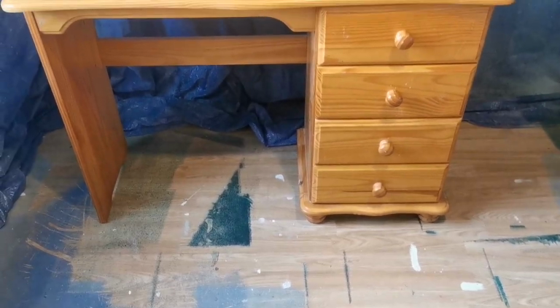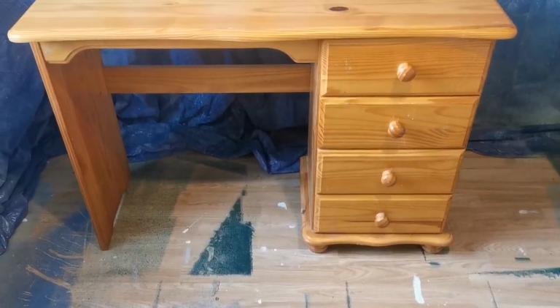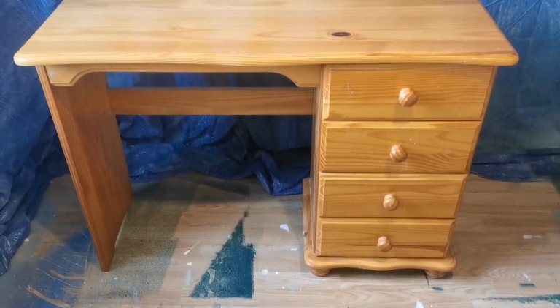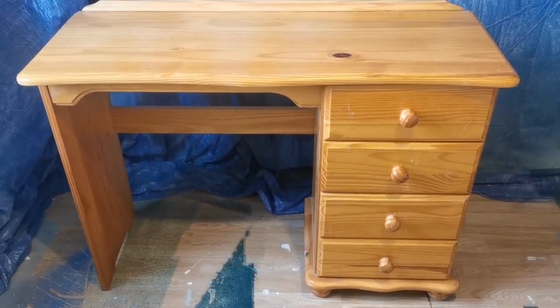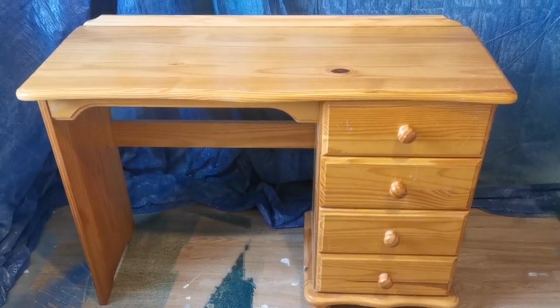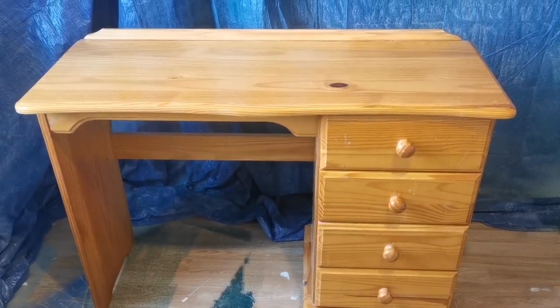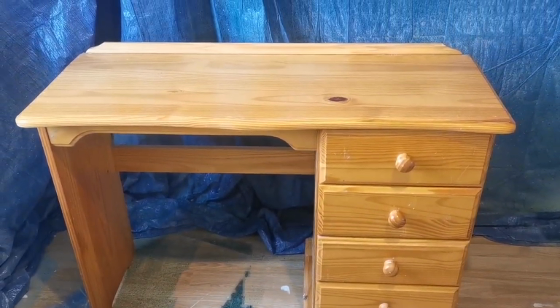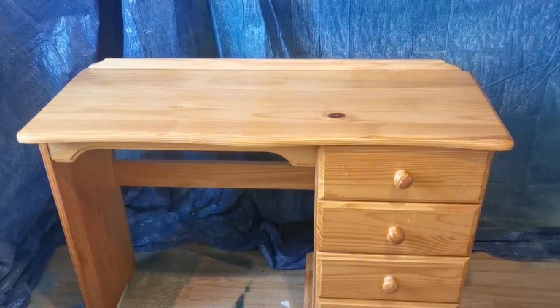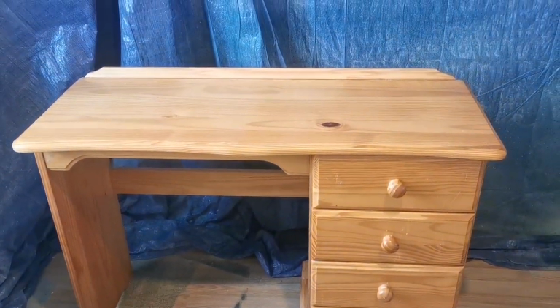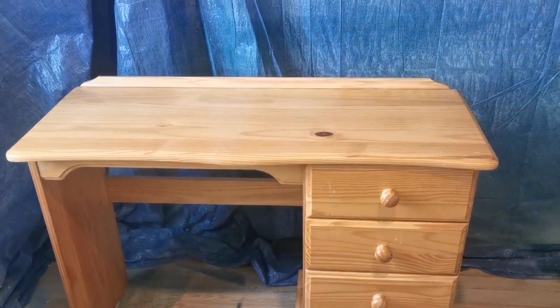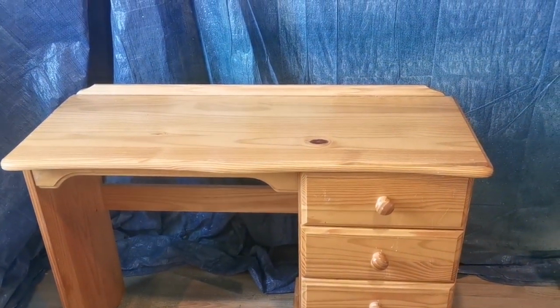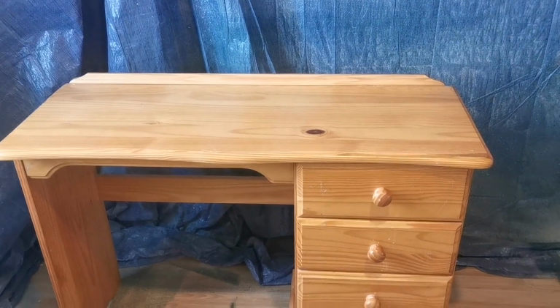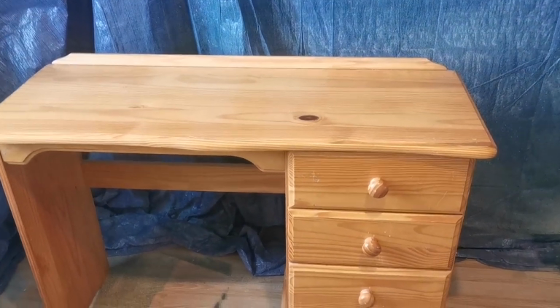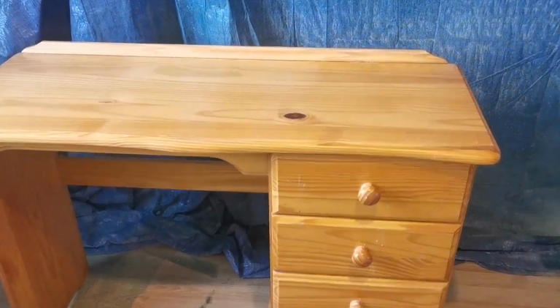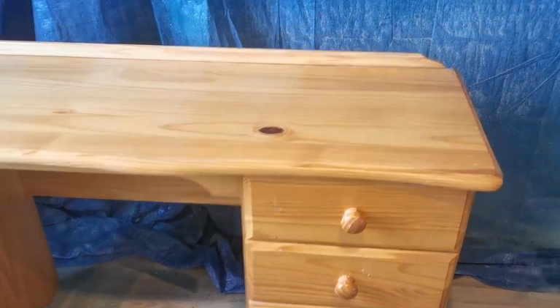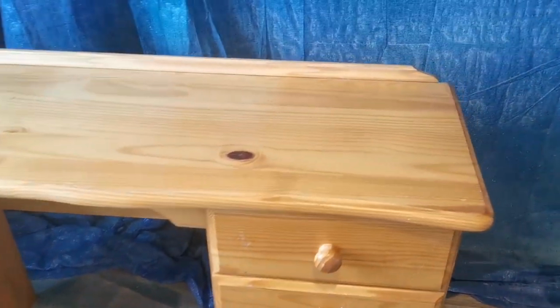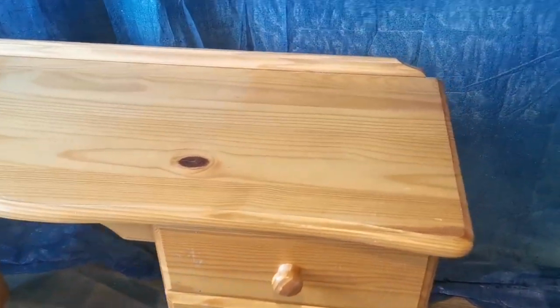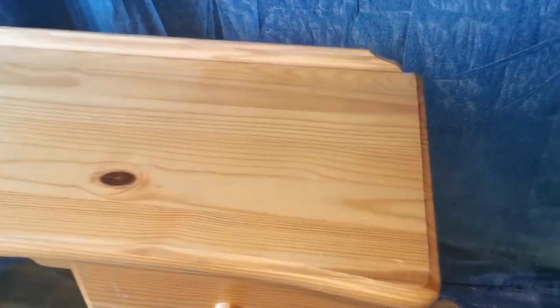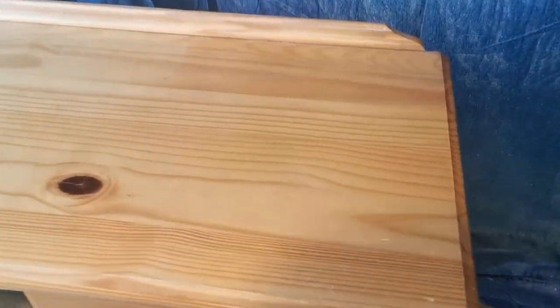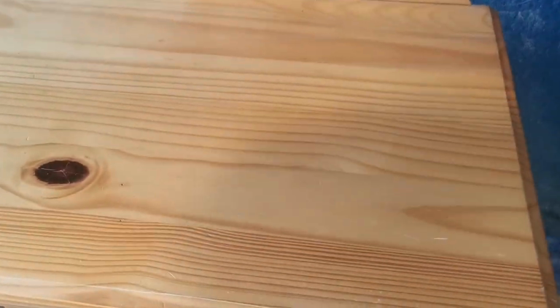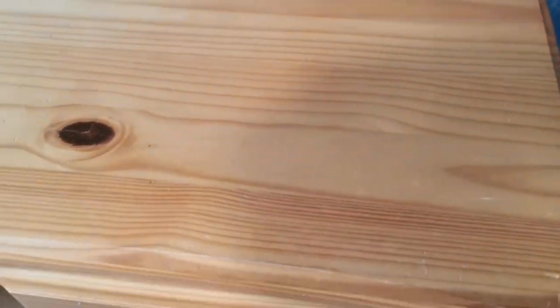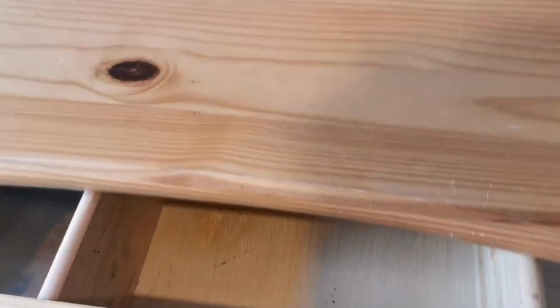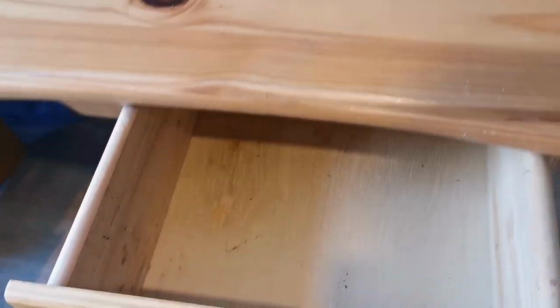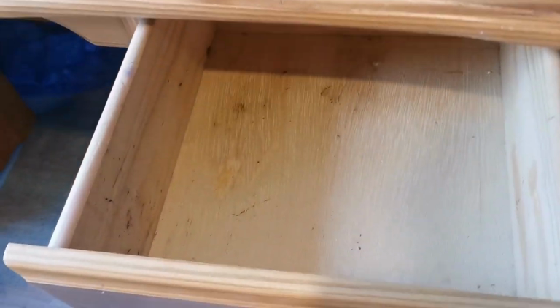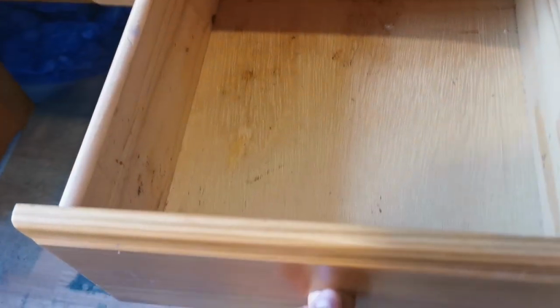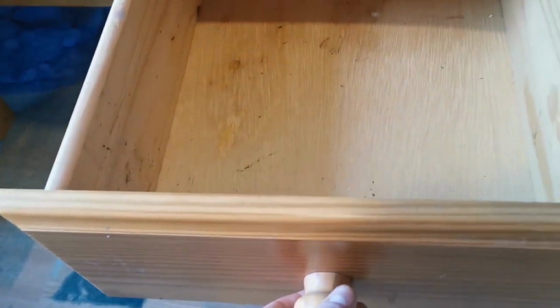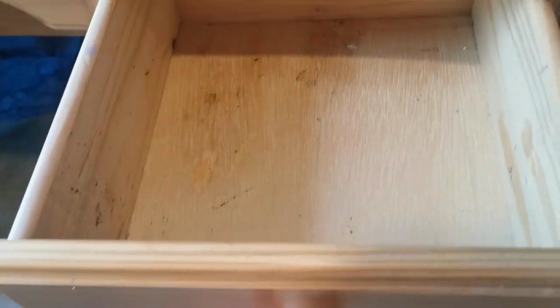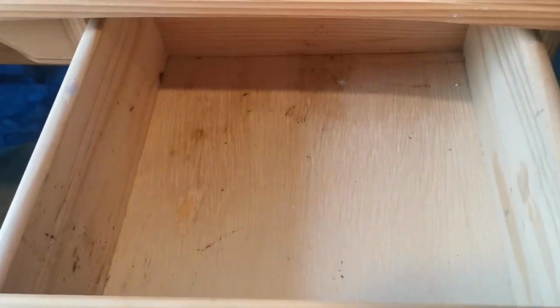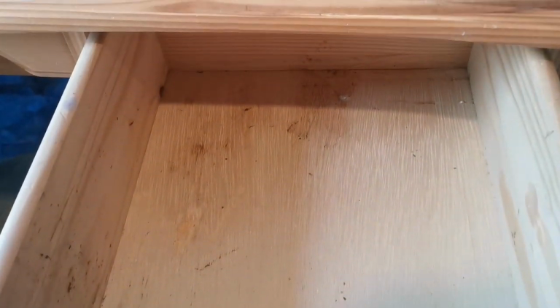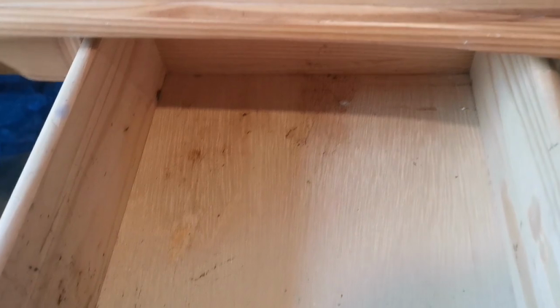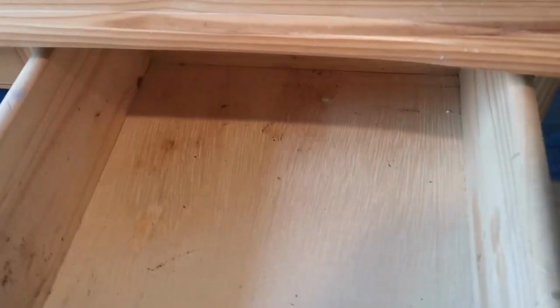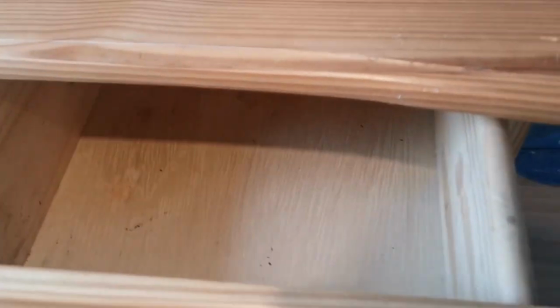I picked this old pine desk up from Facebook Marketplace for just 10 pounds. It had the usual knocks and dents, but overall it was in amazing condition.